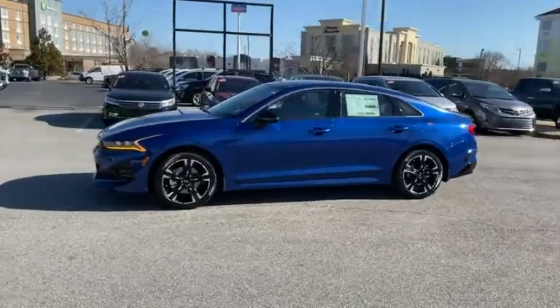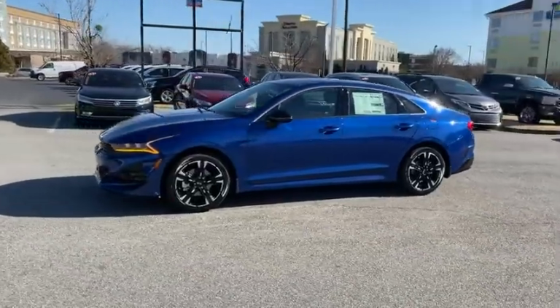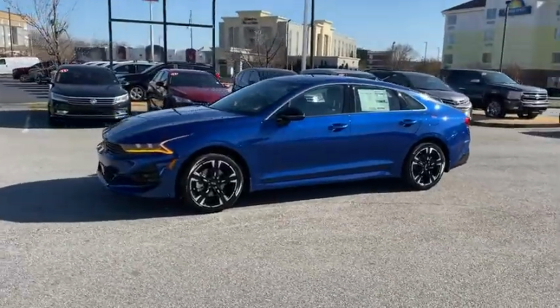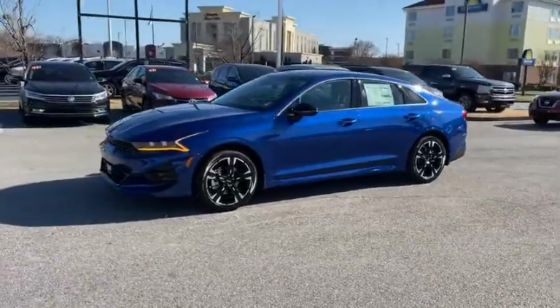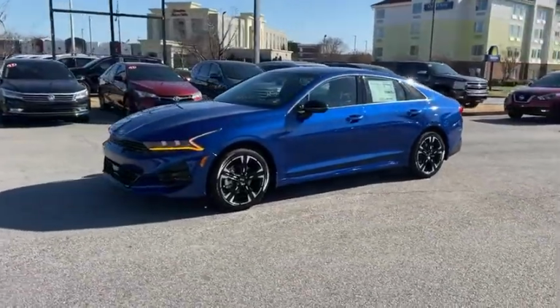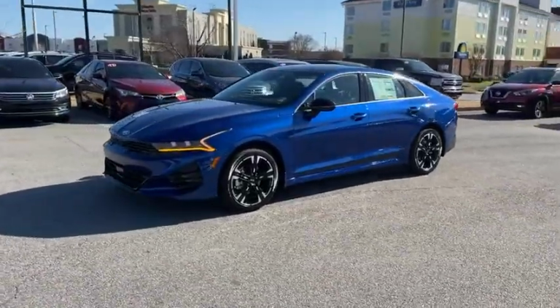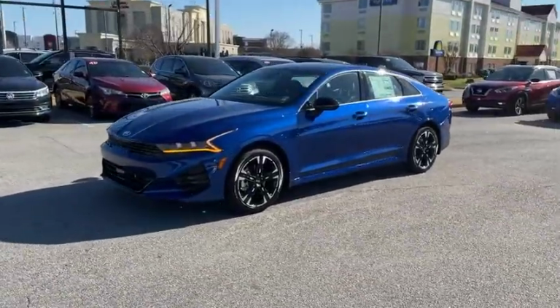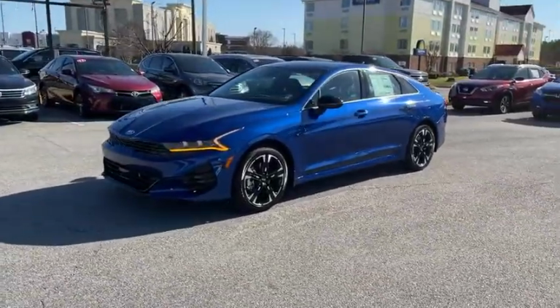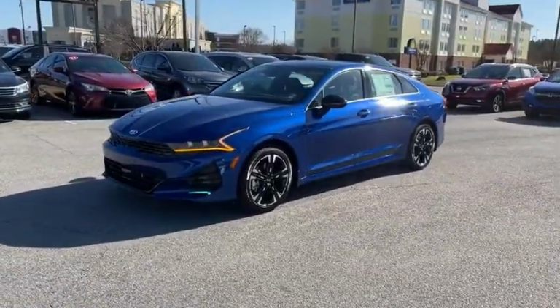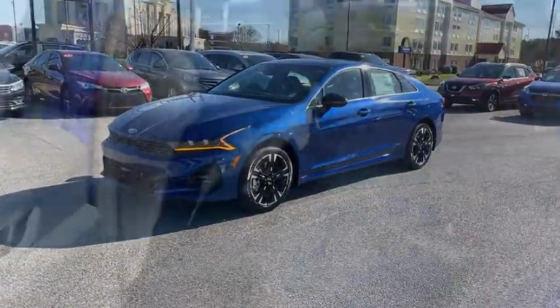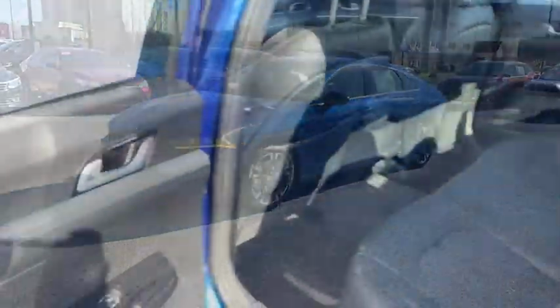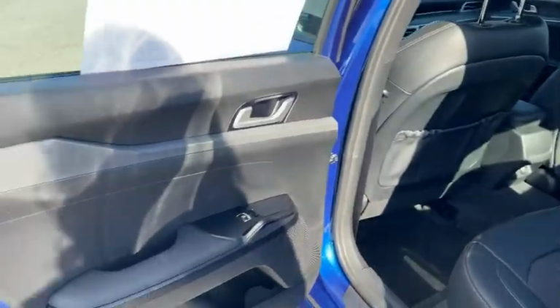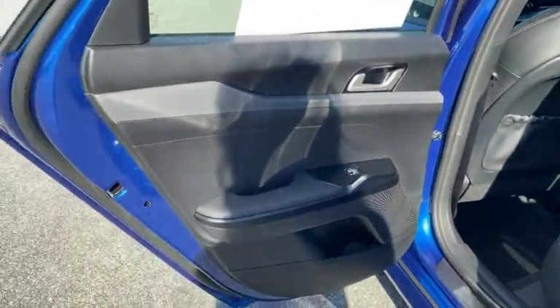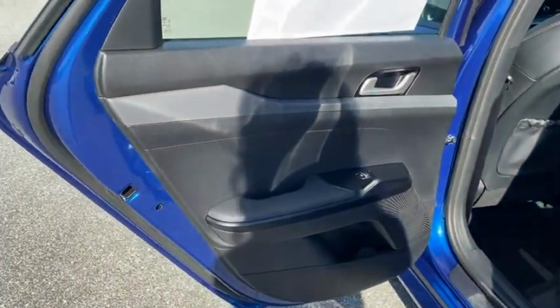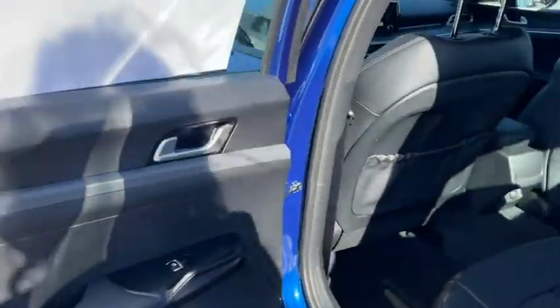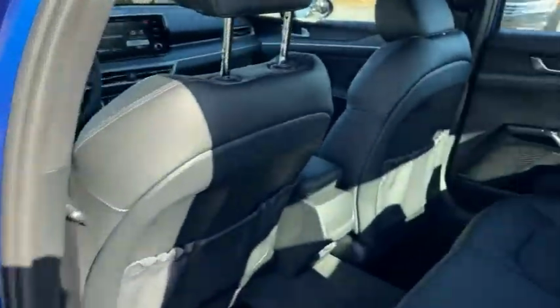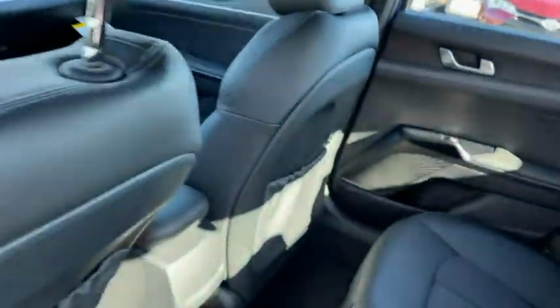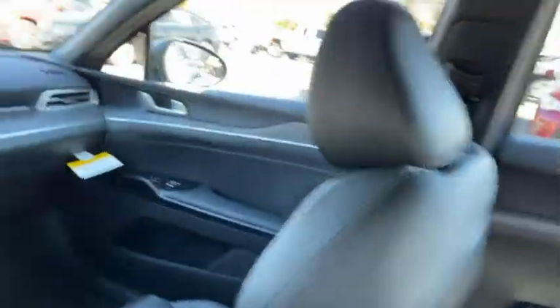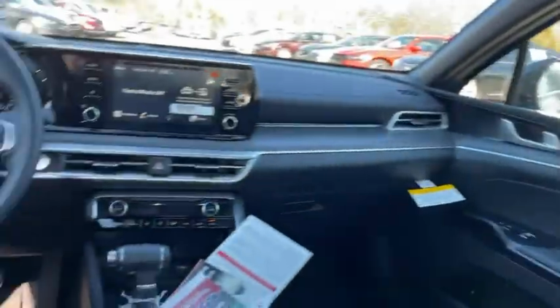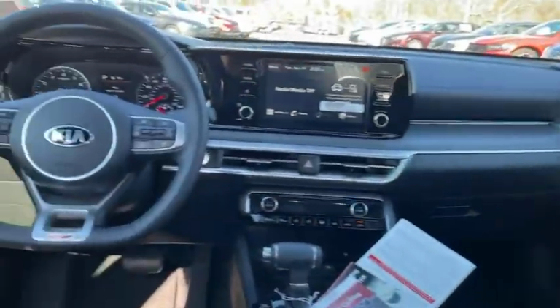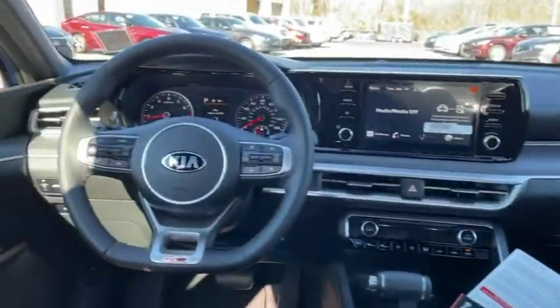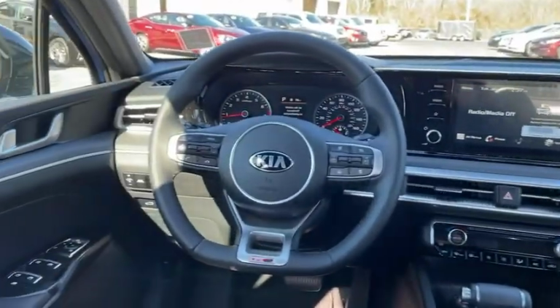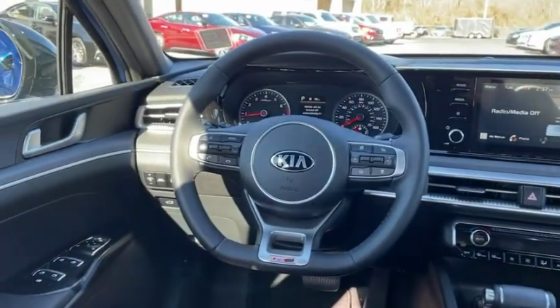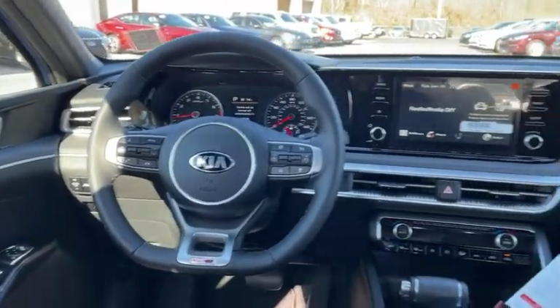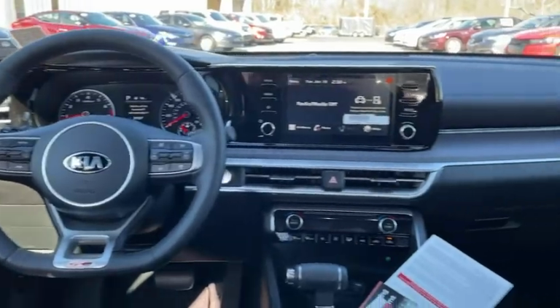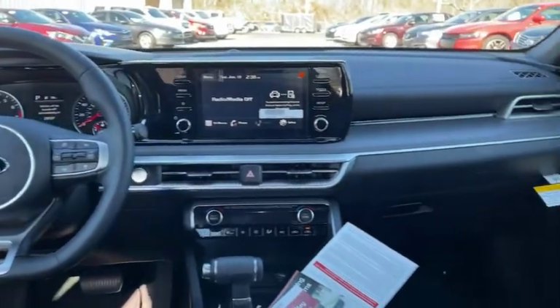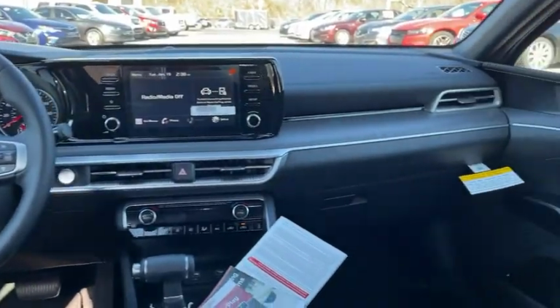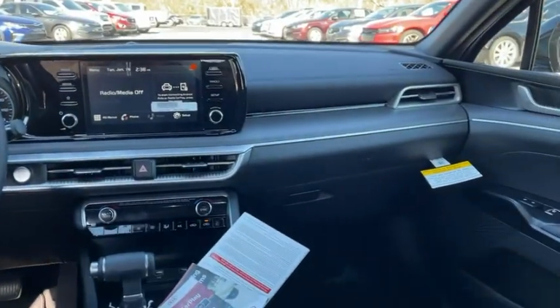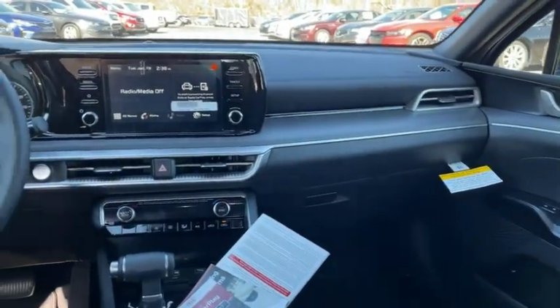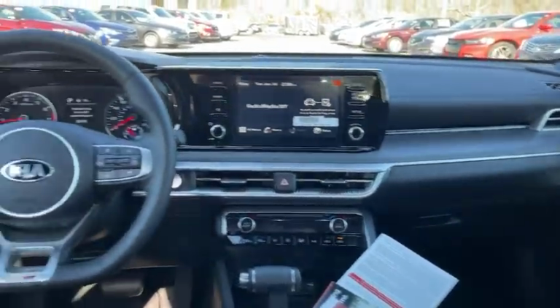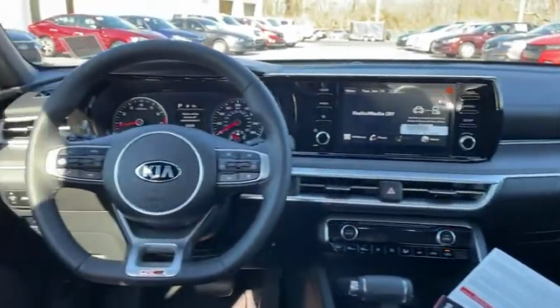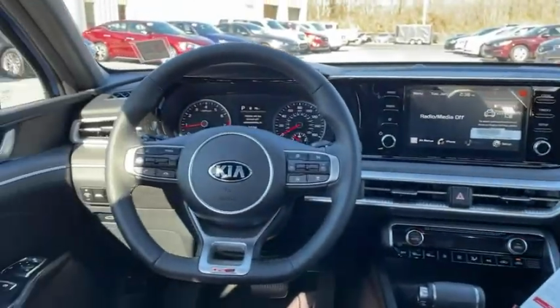Heated front seat, rear window defroster, power windows, heated steering wheel, electronic stability control, brake assist, carpeted floor mats, panic alarm, power moonroof, remote keyless entry, cargo net.